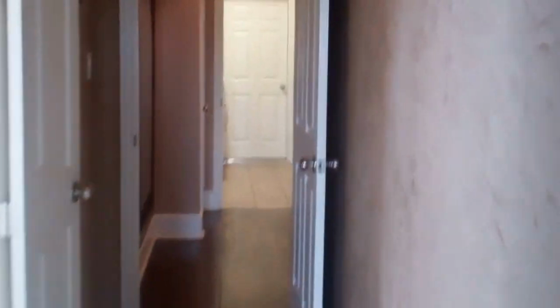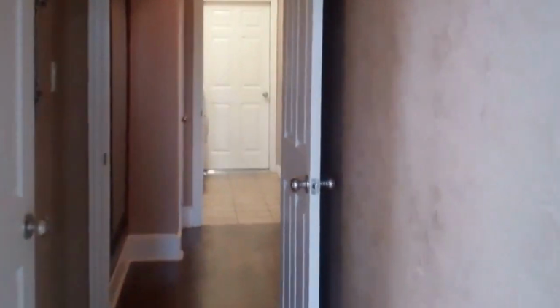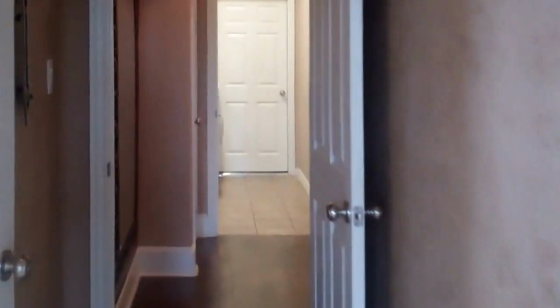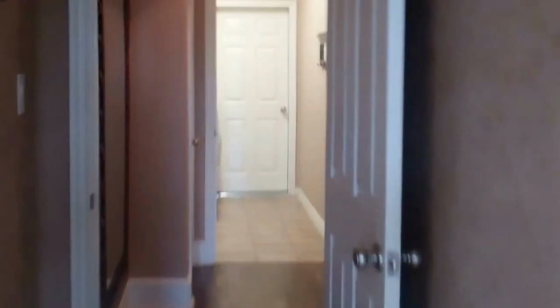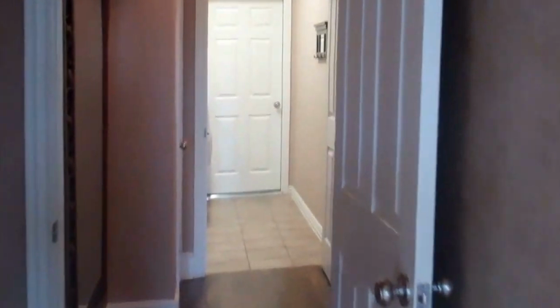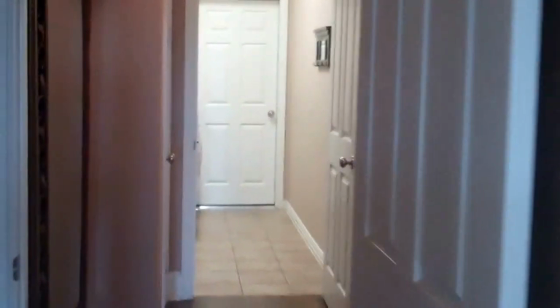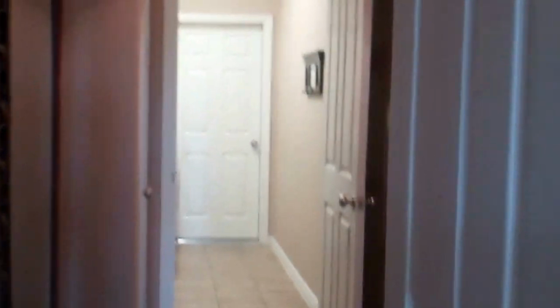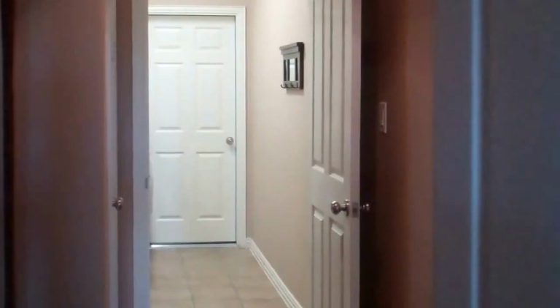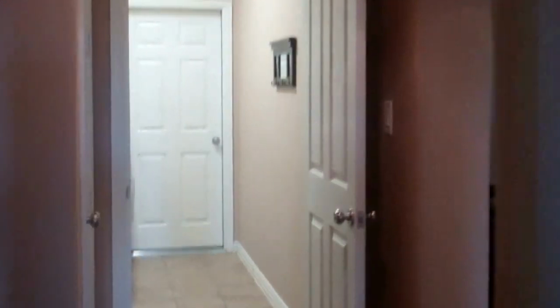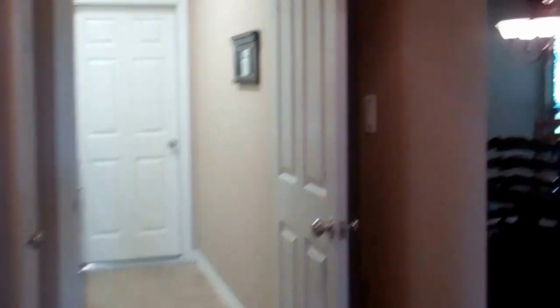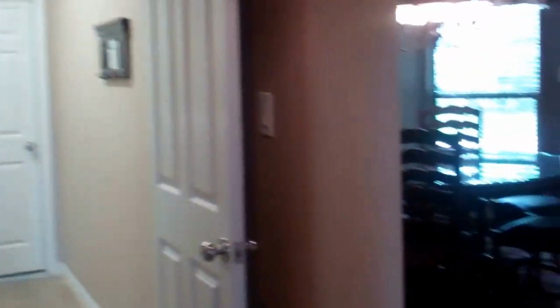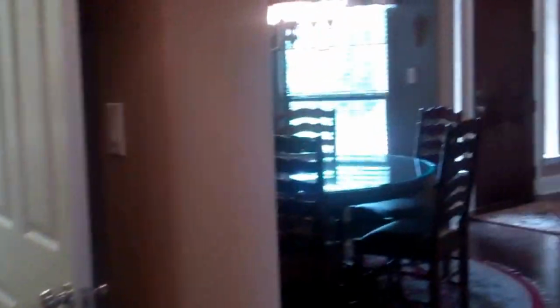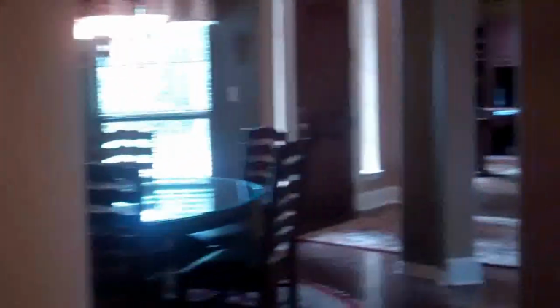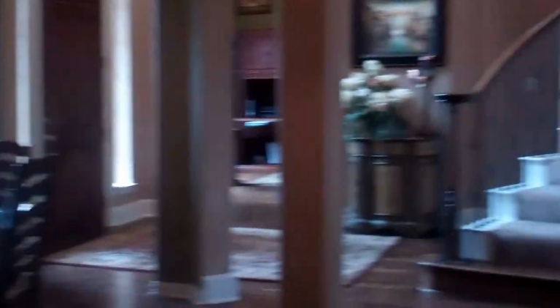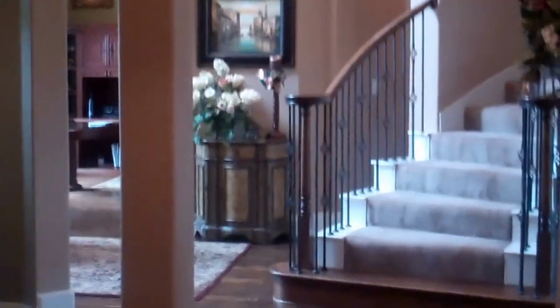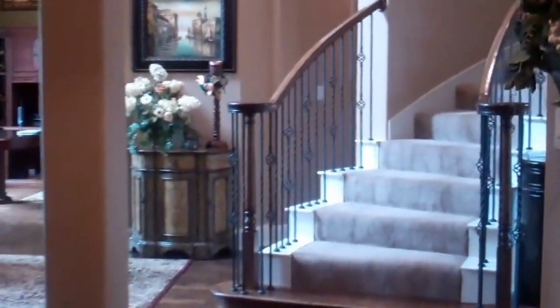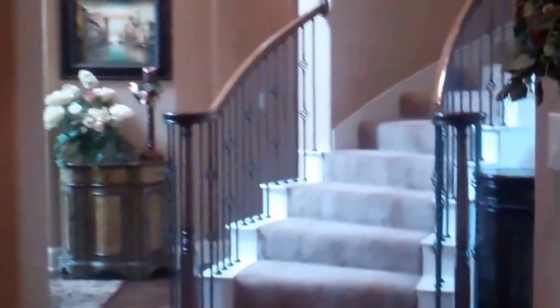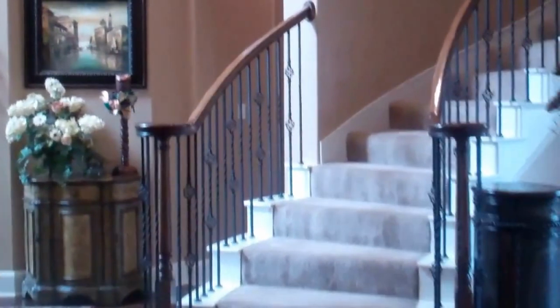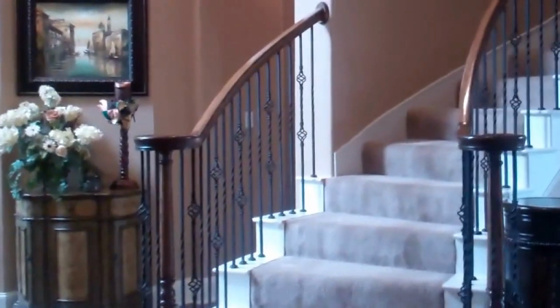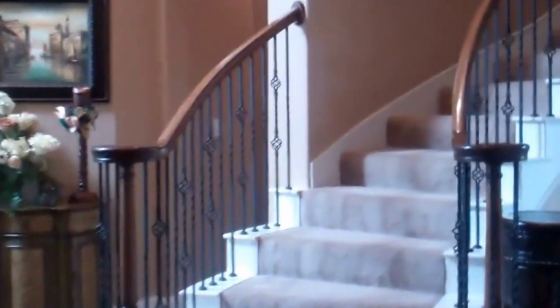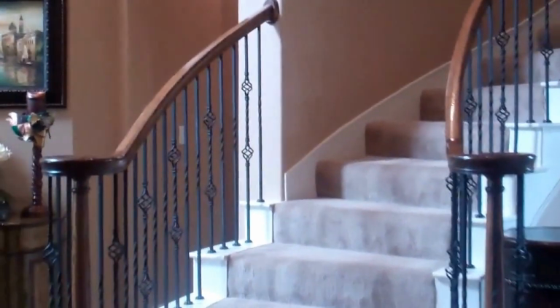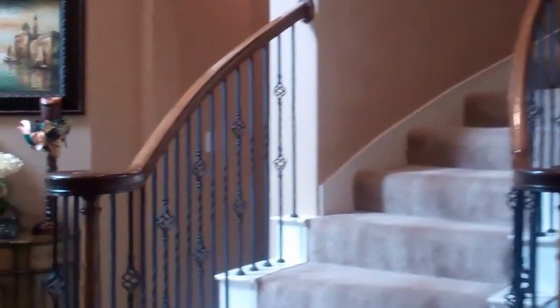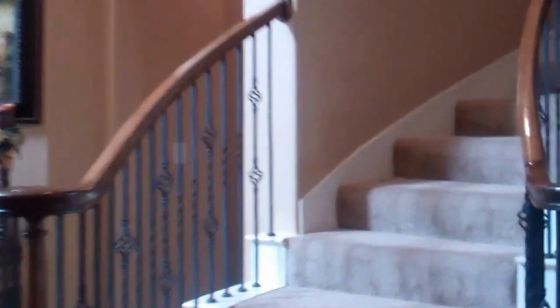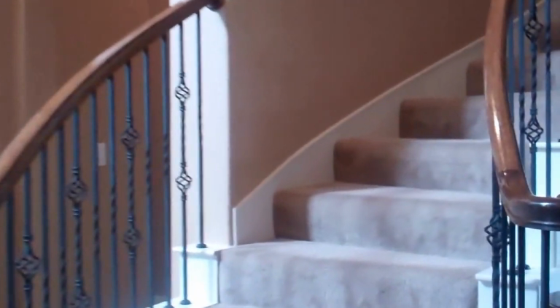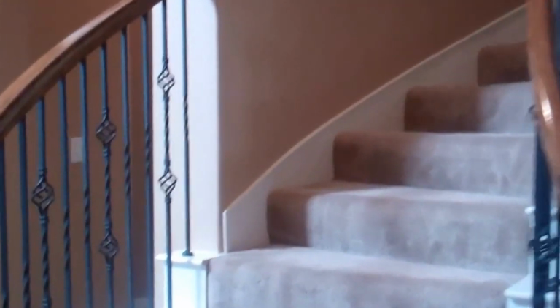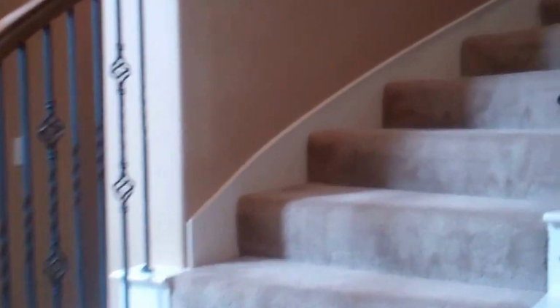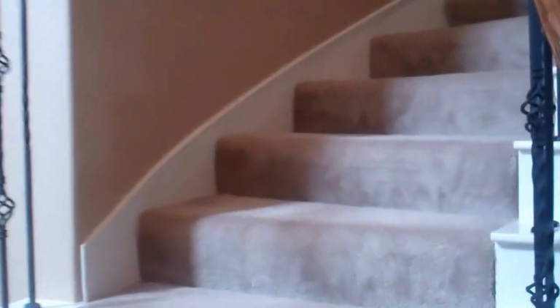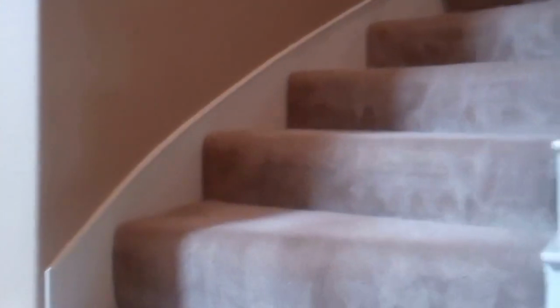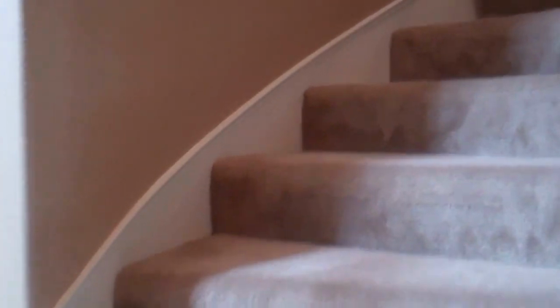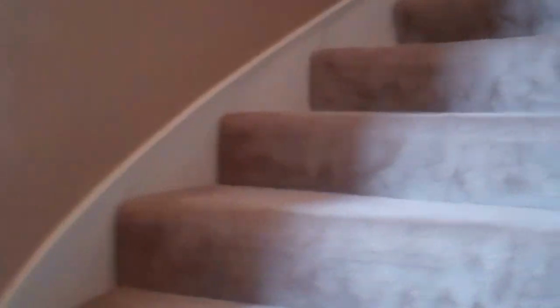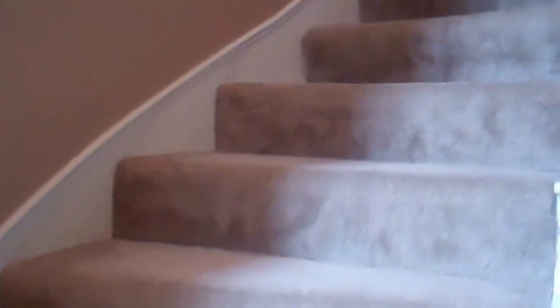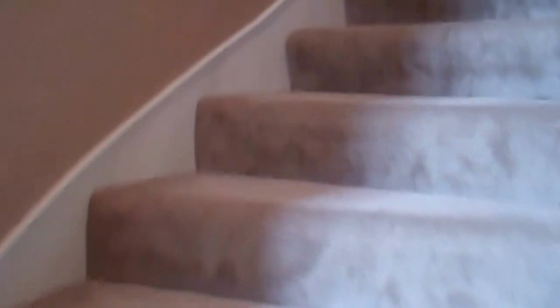This home feeds to Plano Independent School District — Bagus Elementary, Murphy Middle School, McMillan High School, and Plano East Senior High.